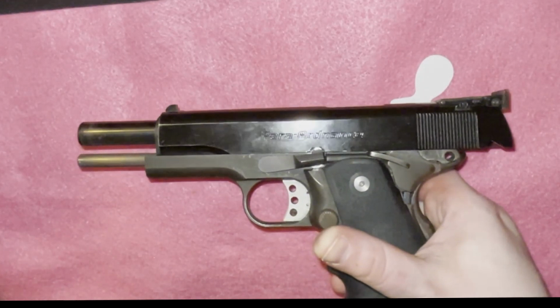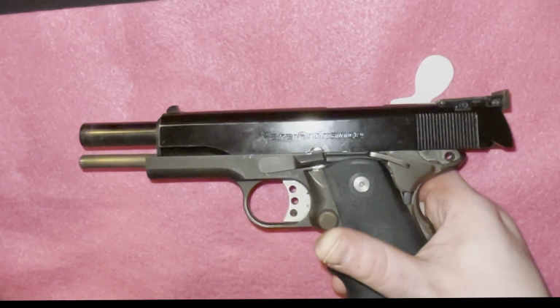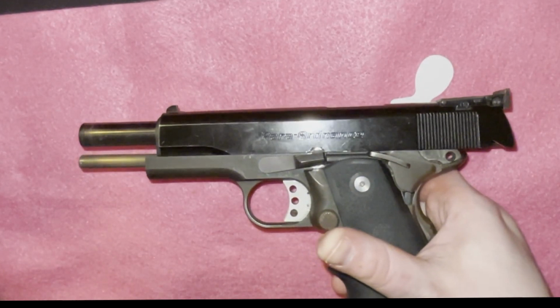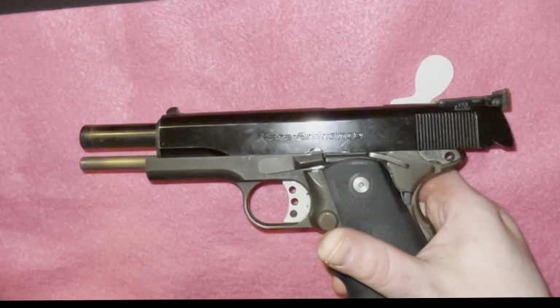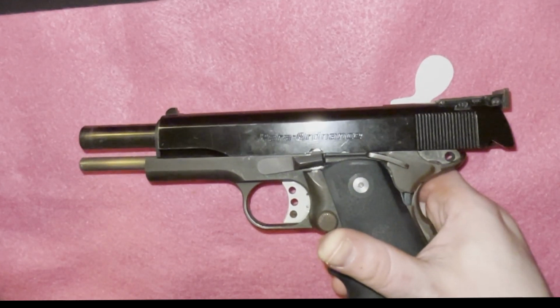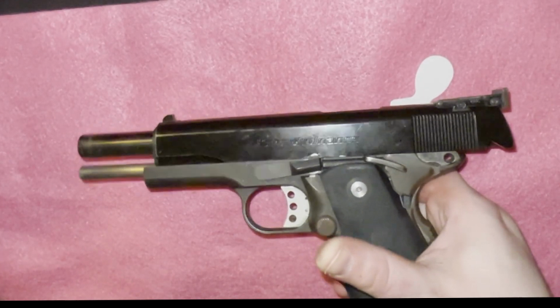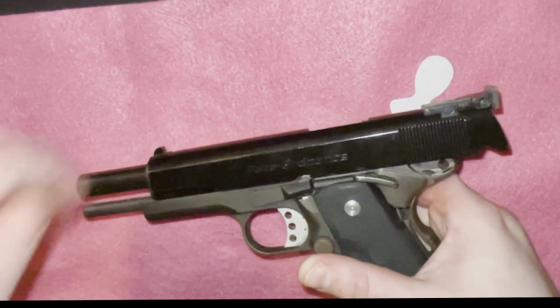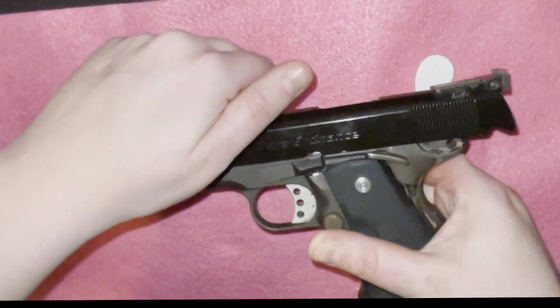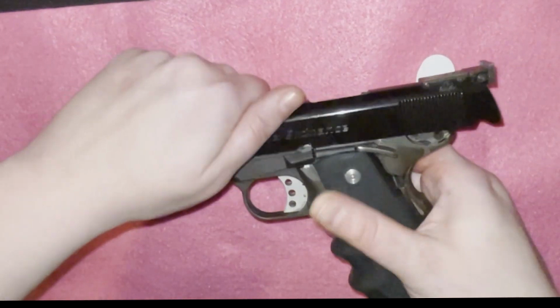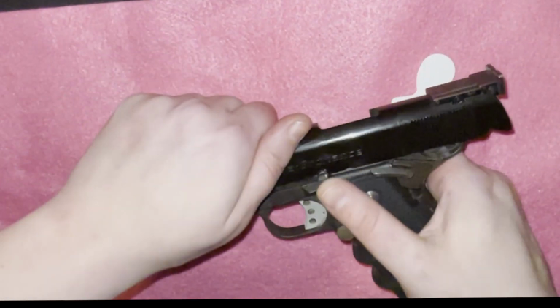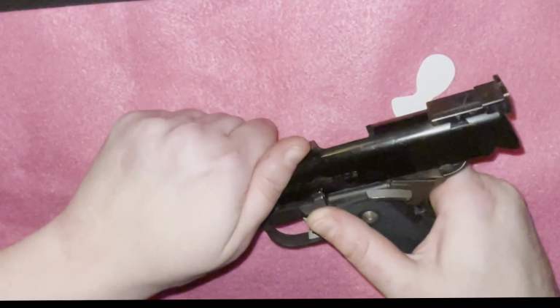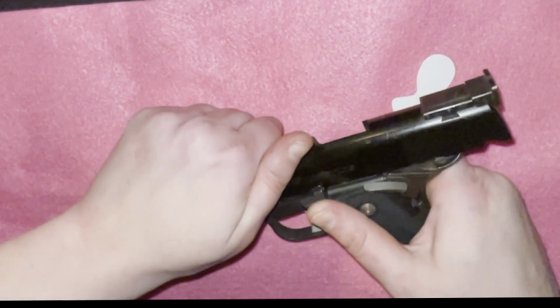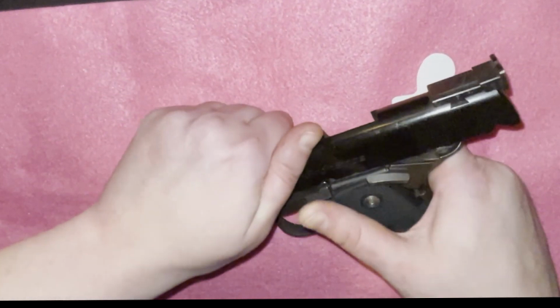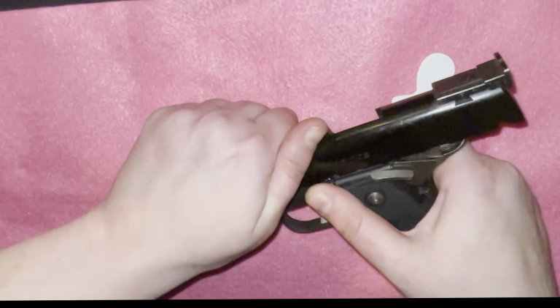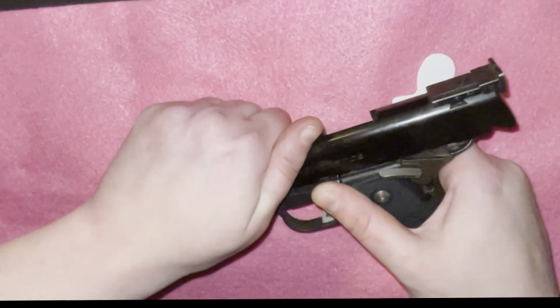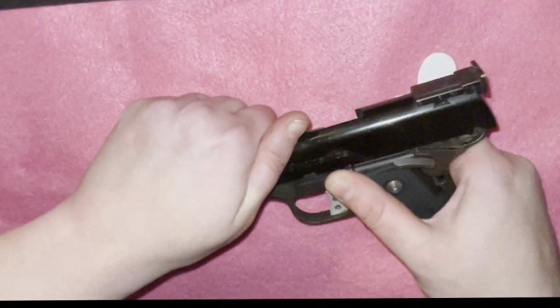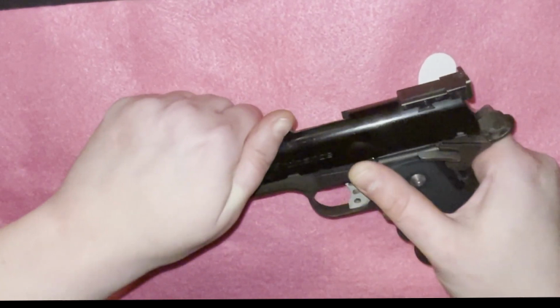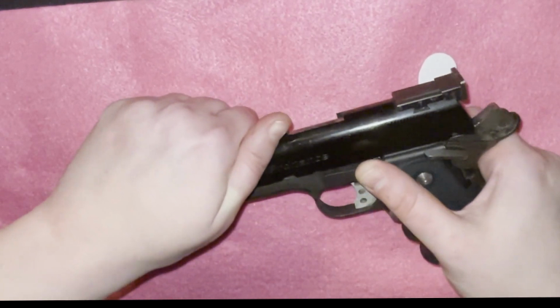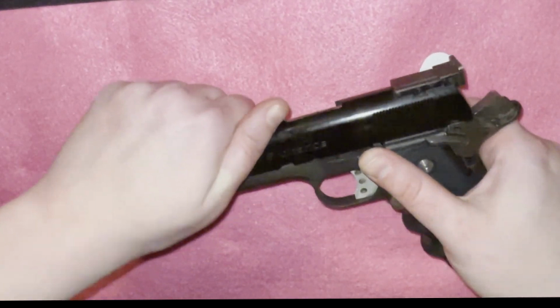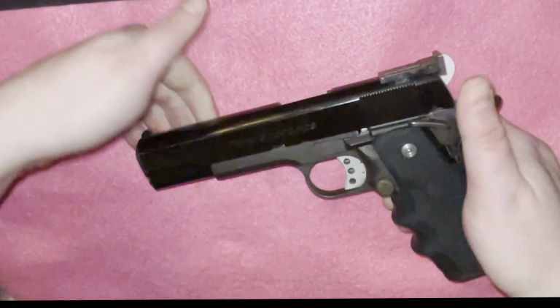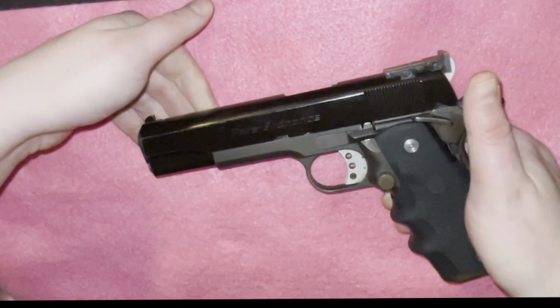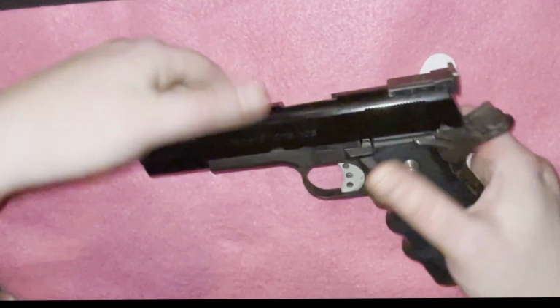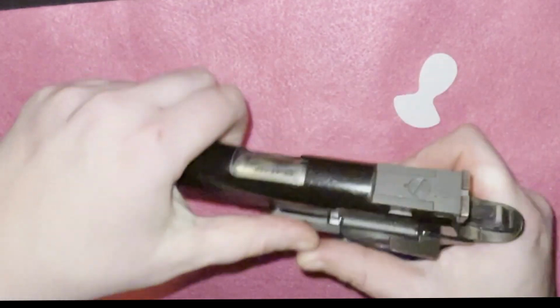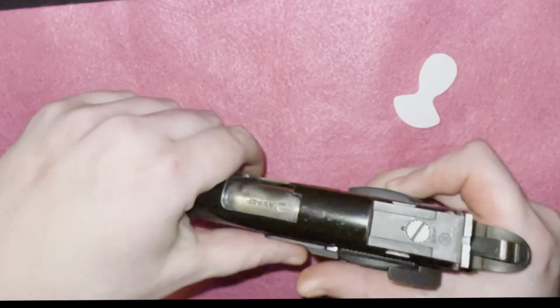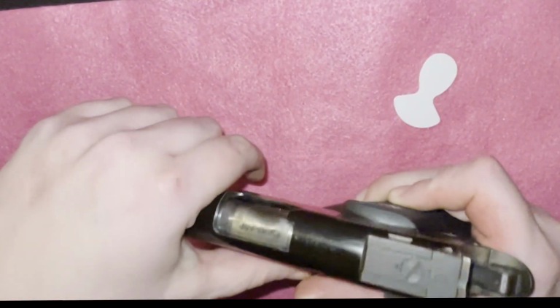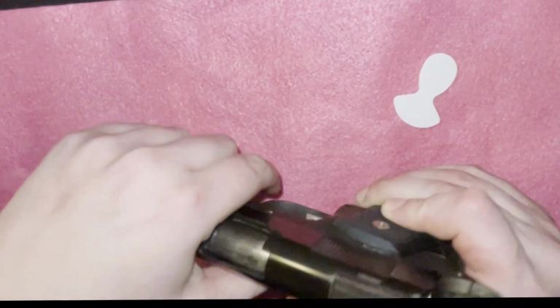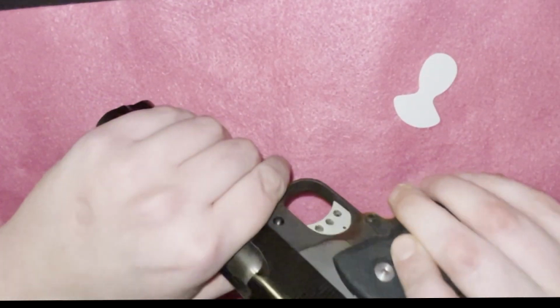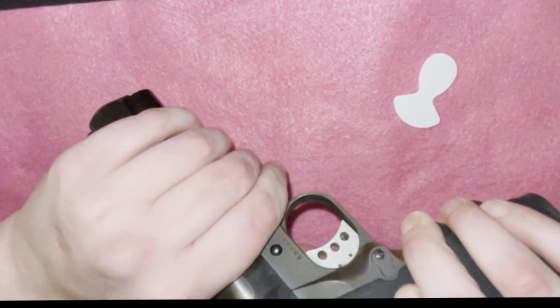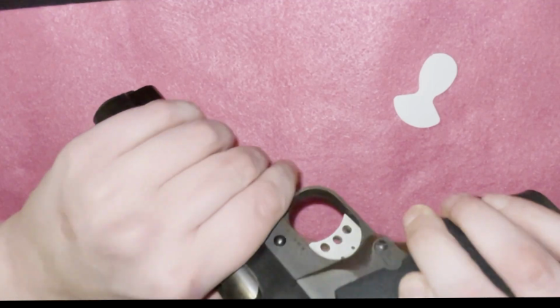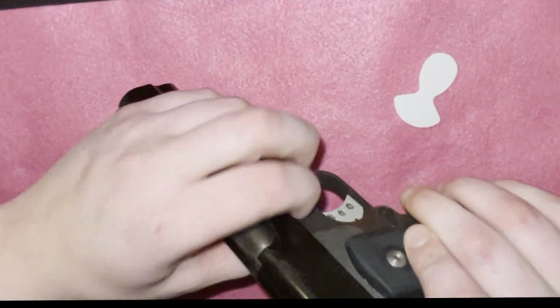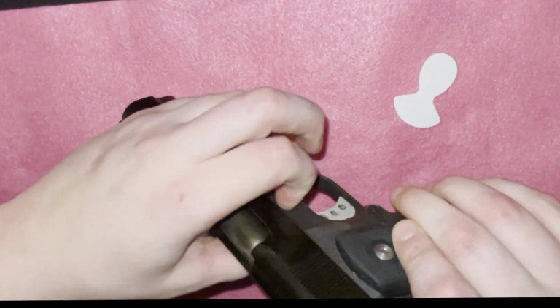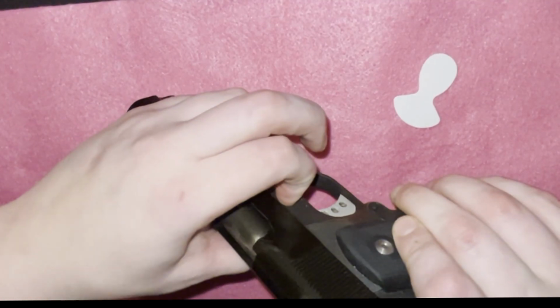I personally carry this condition one, which is also known as cocked and locked. It has a round in the chamber, but the safety is on because this is a single action pistol.